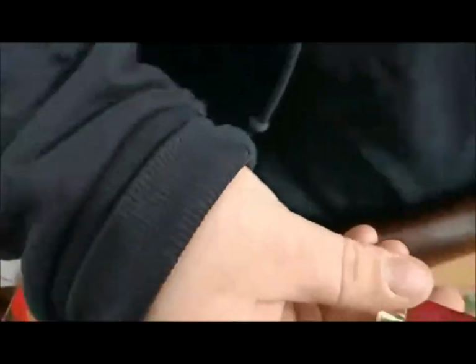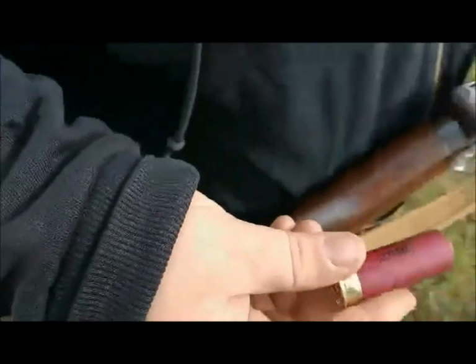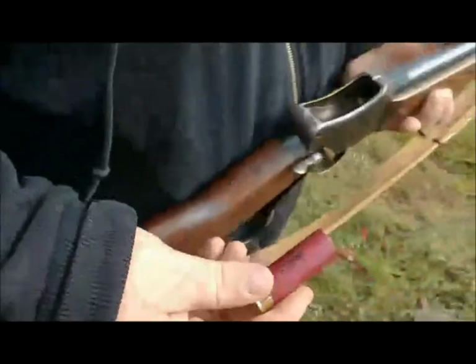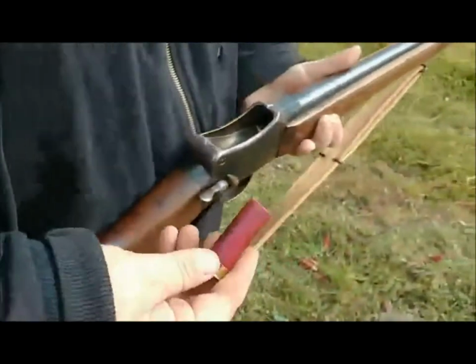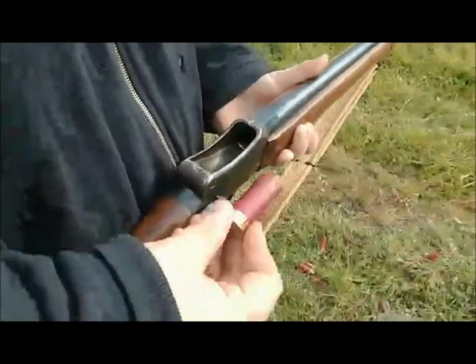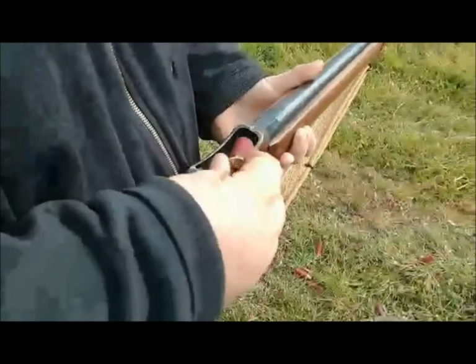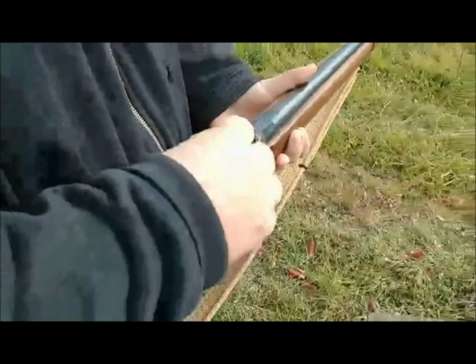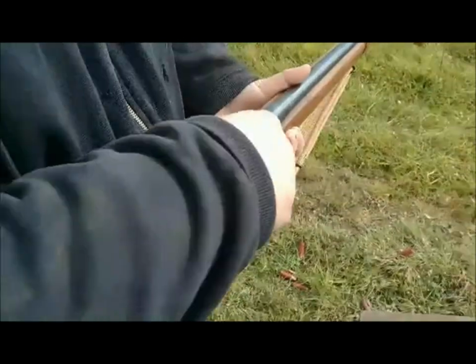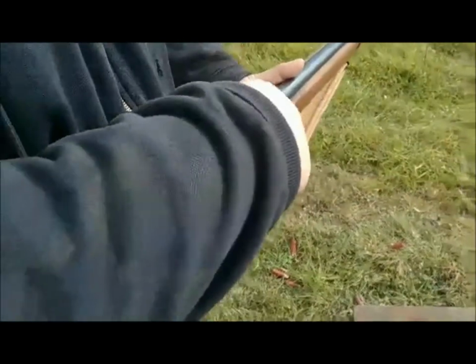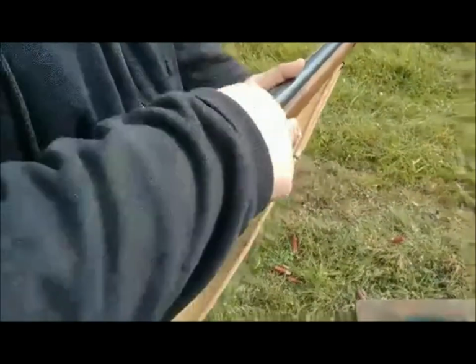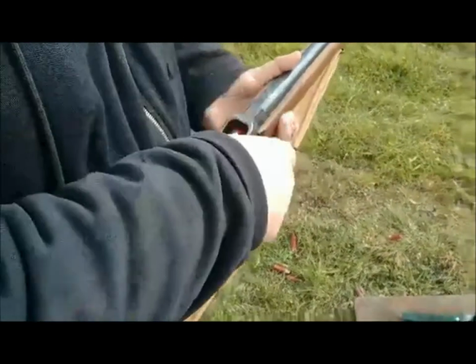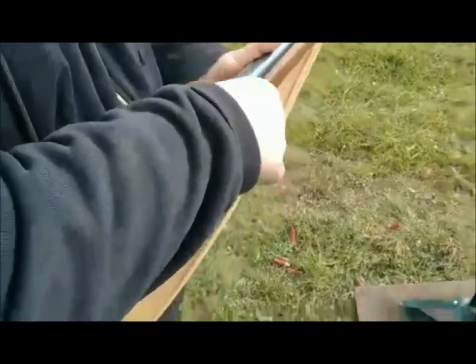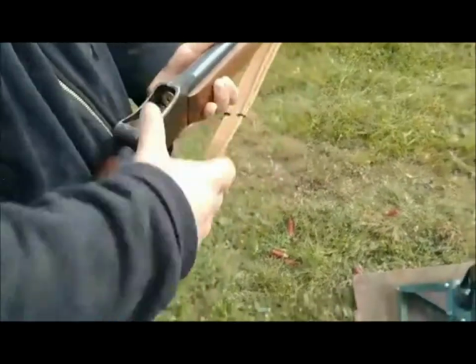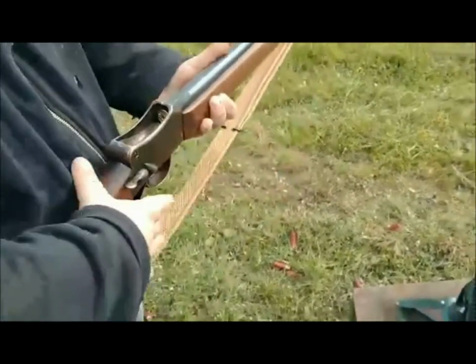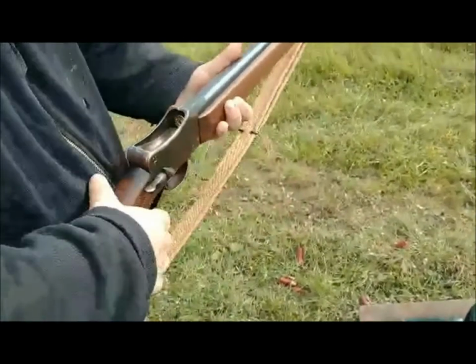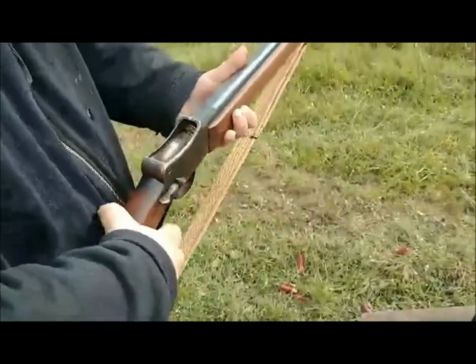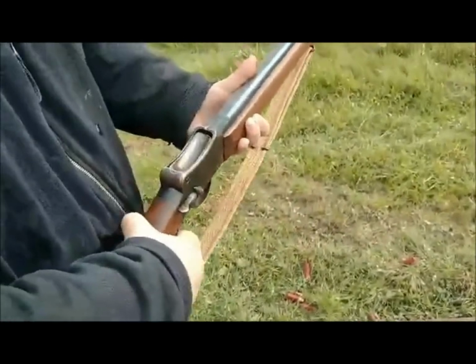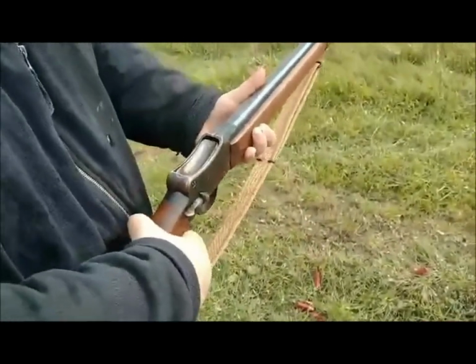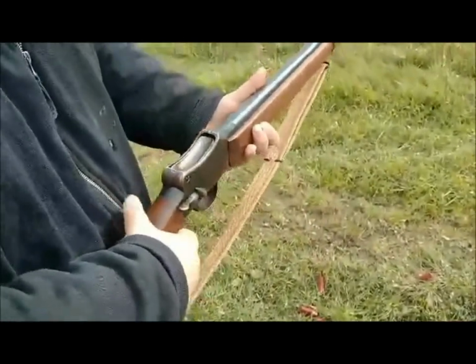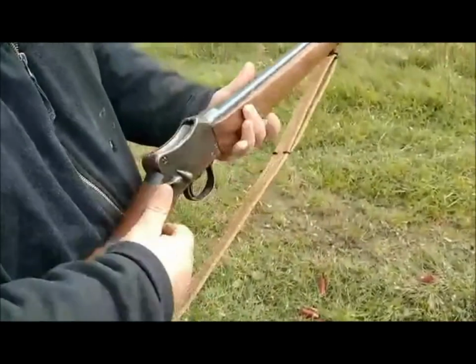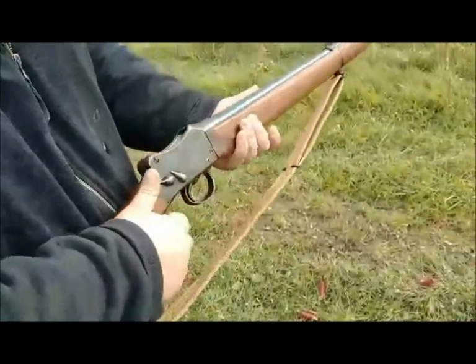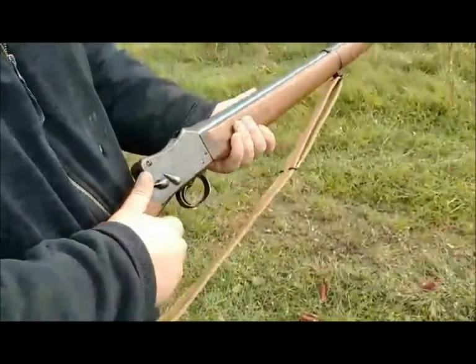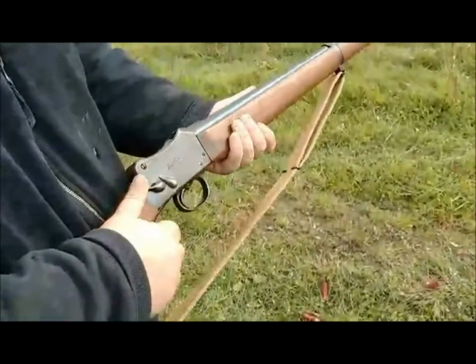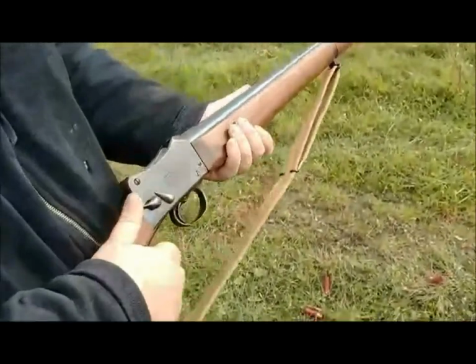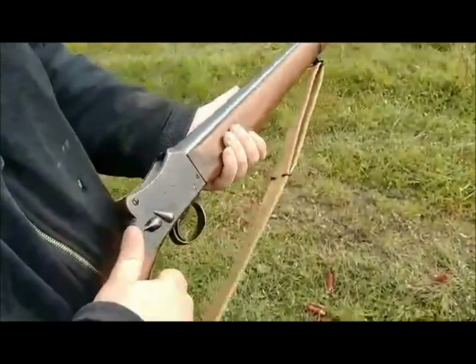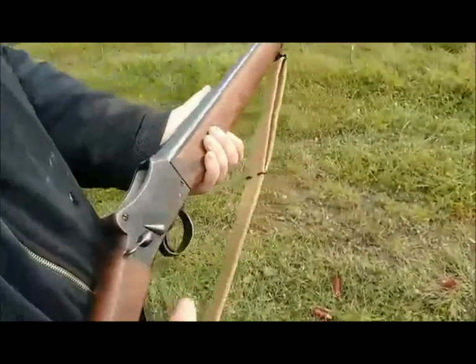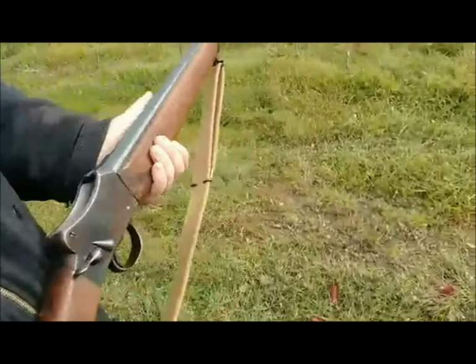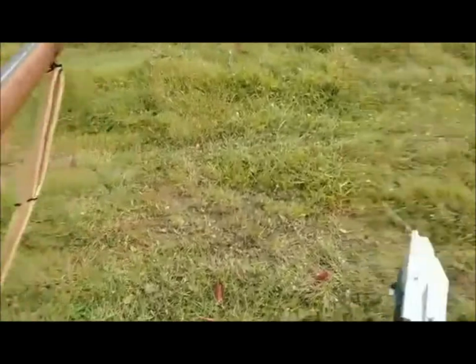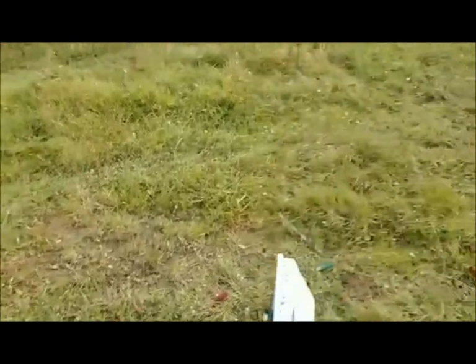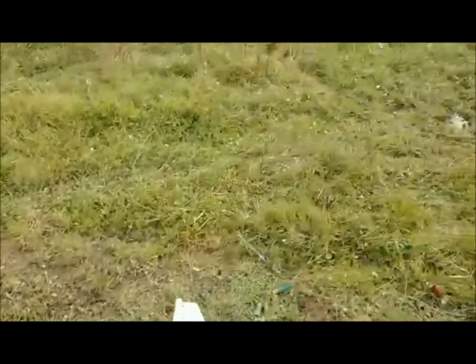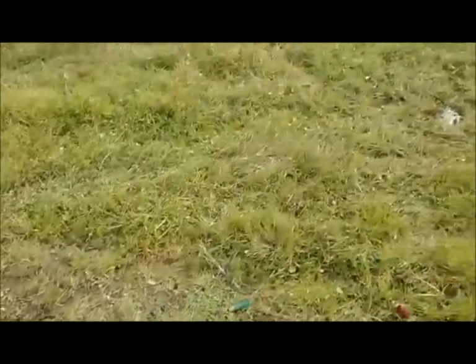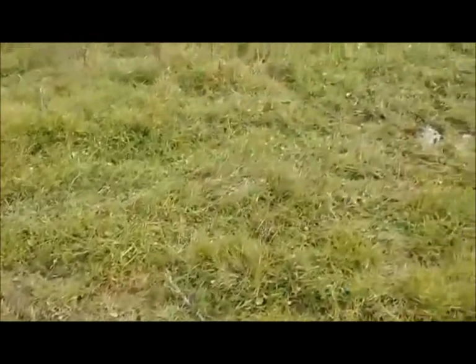Now load it. There's your safety. Now we're going to shoot it.